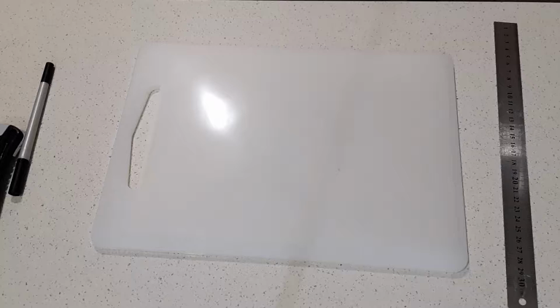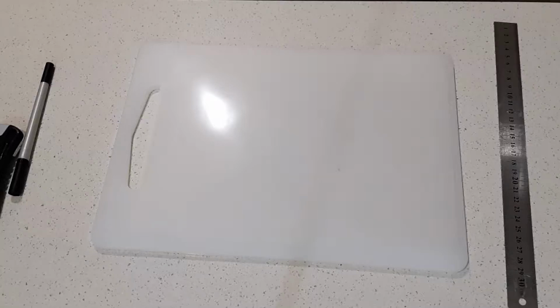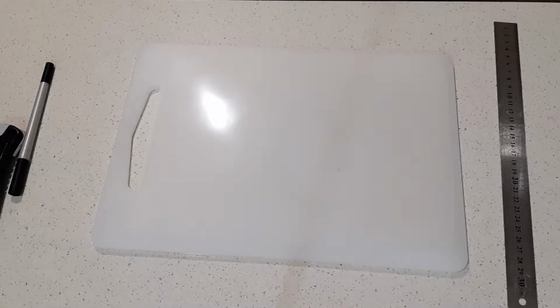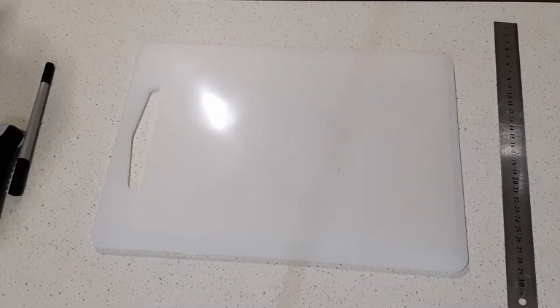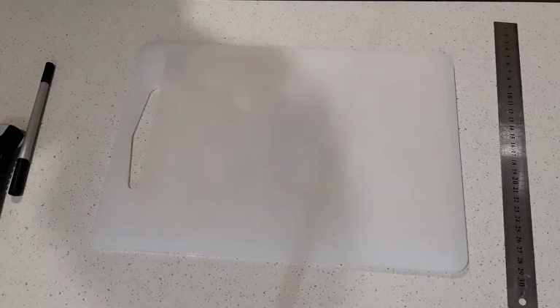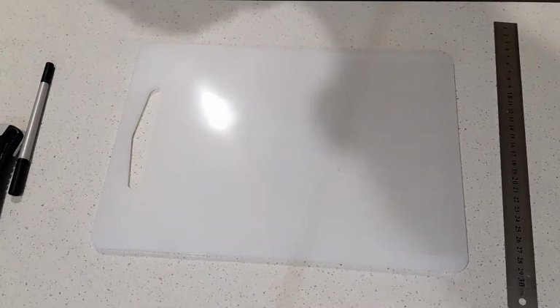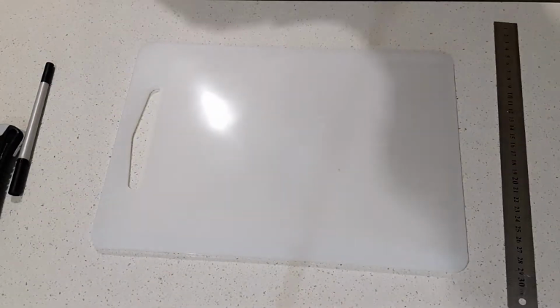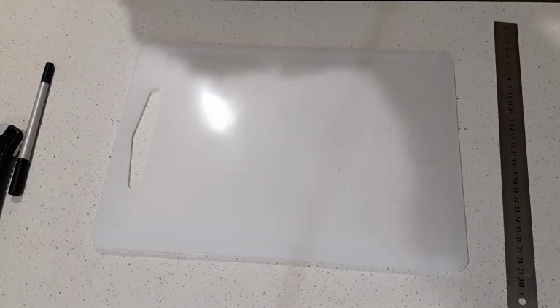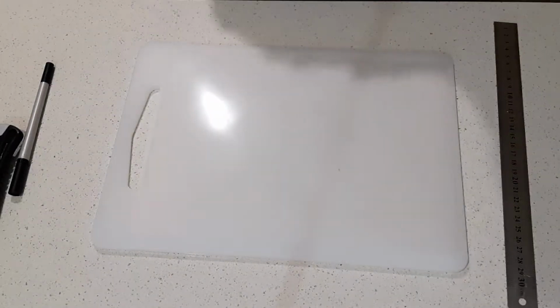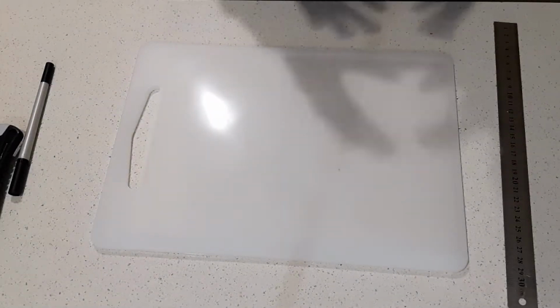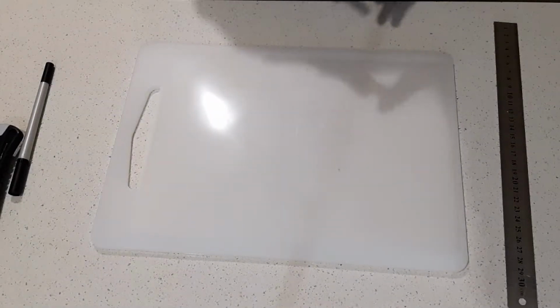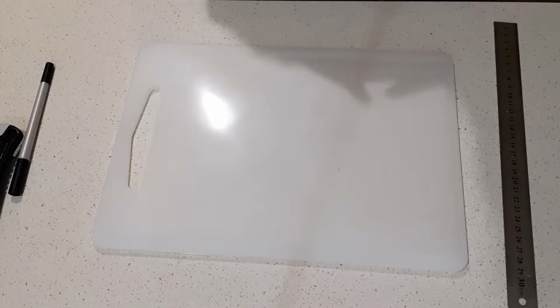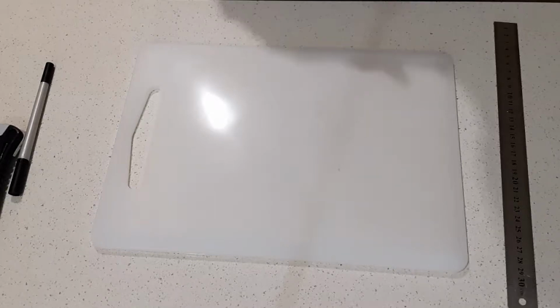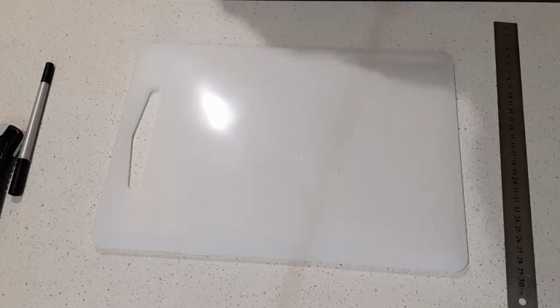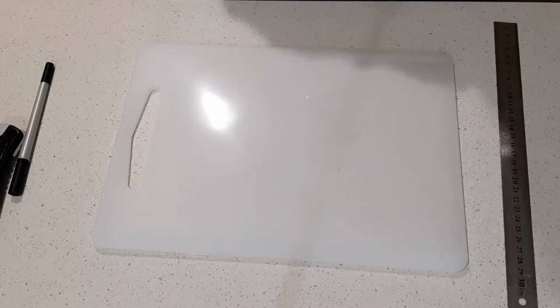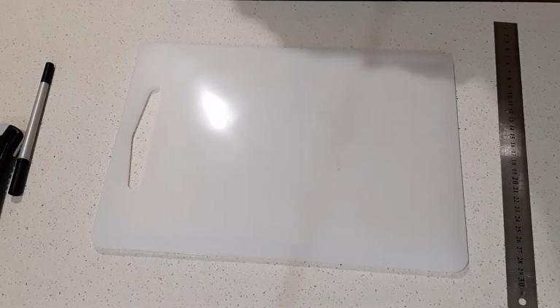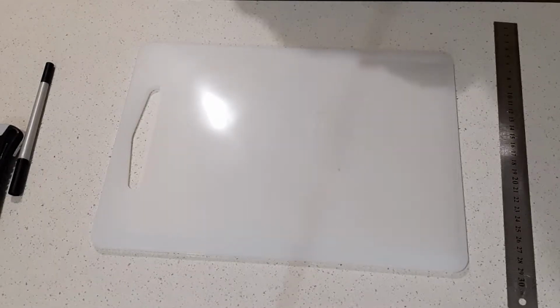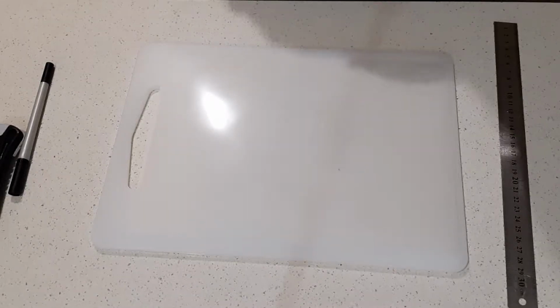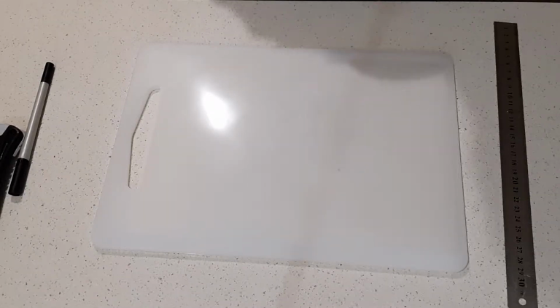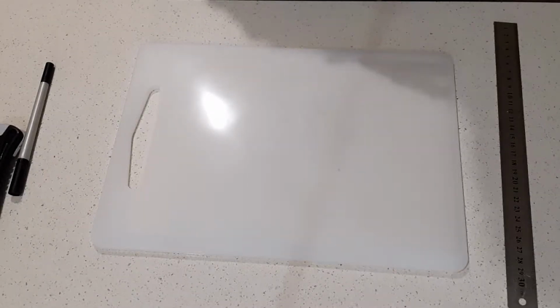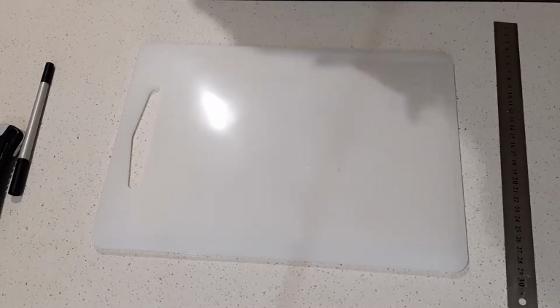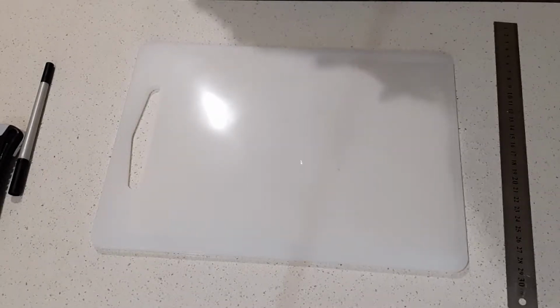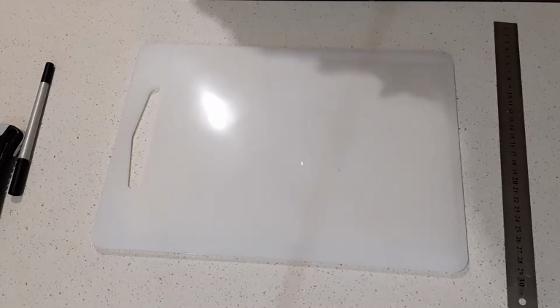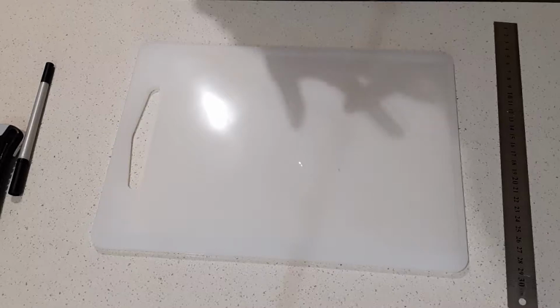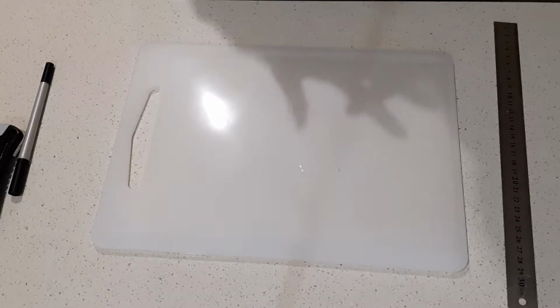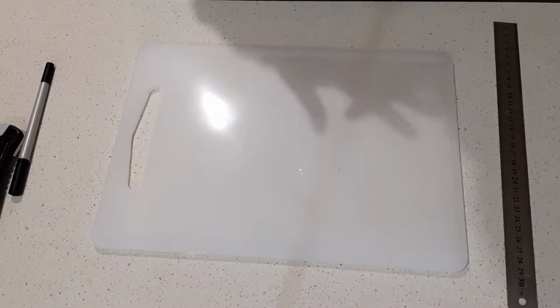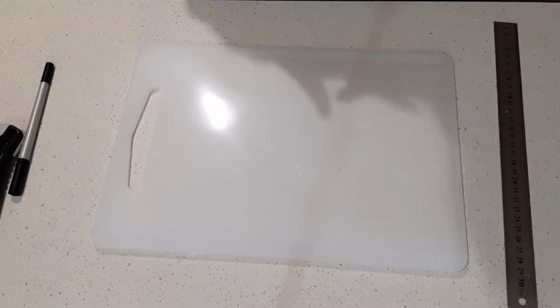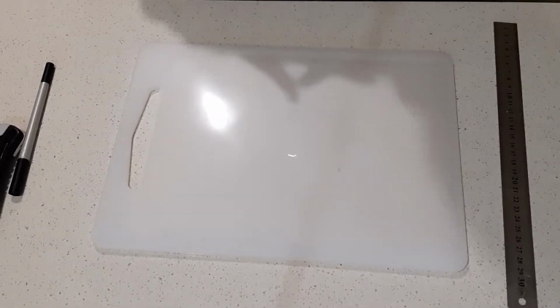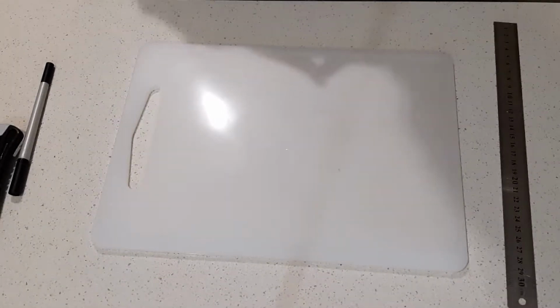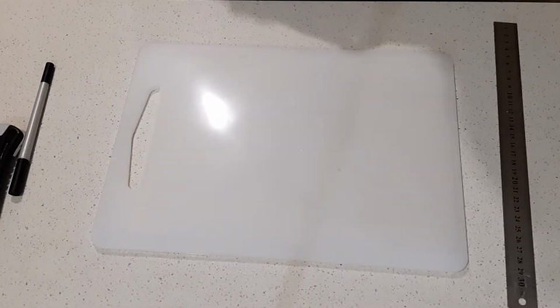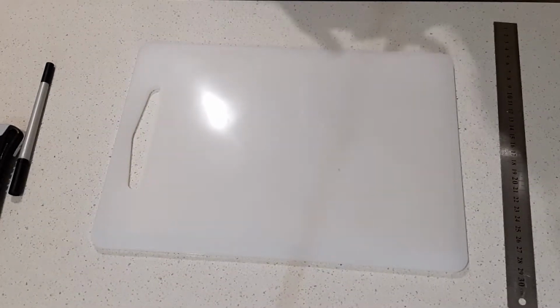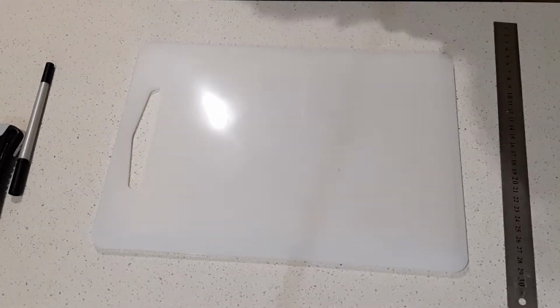Hi everyone, welcome back to my channel. Sorry about the shutter and the lighting. Today I'm going to be showing you how I make a laminated dashboard for my B6 Slim.